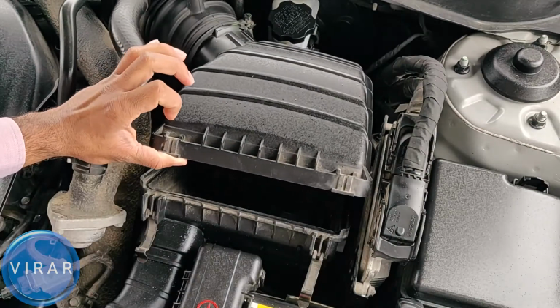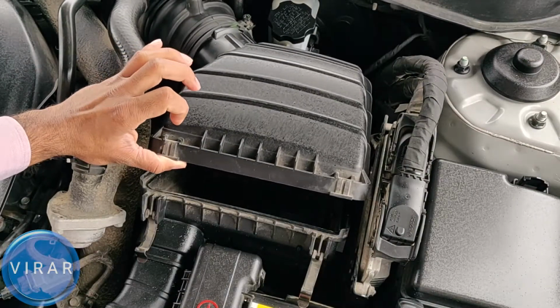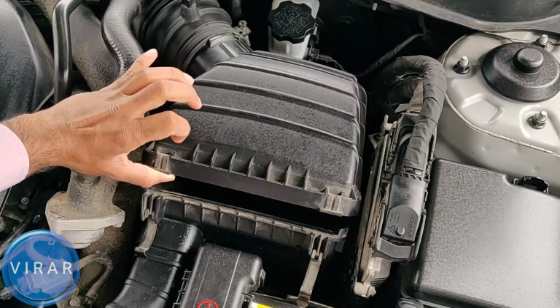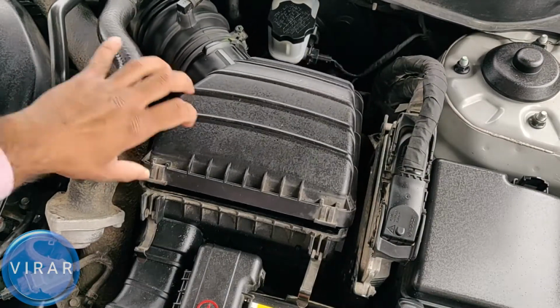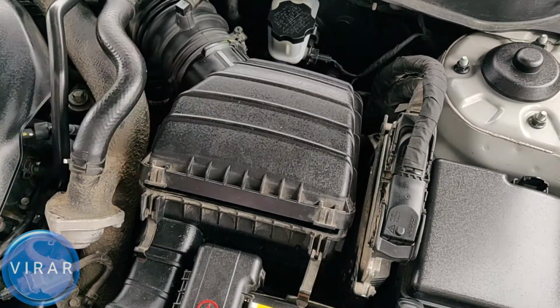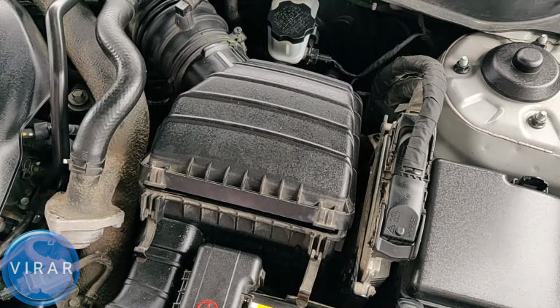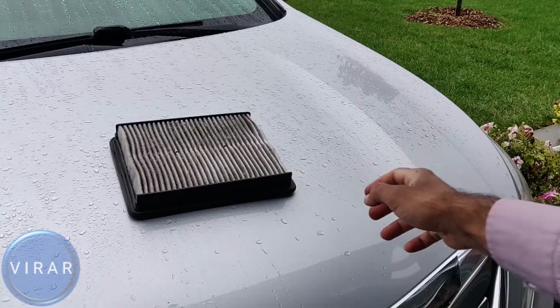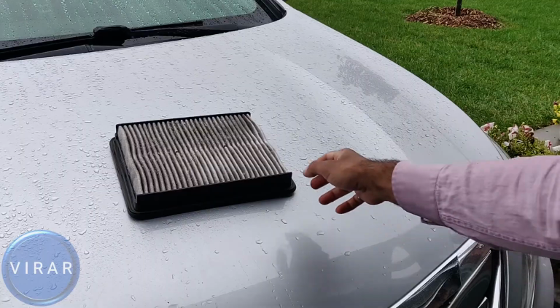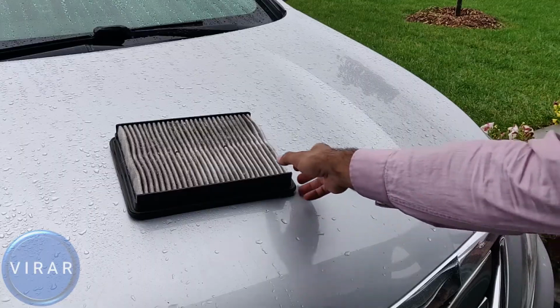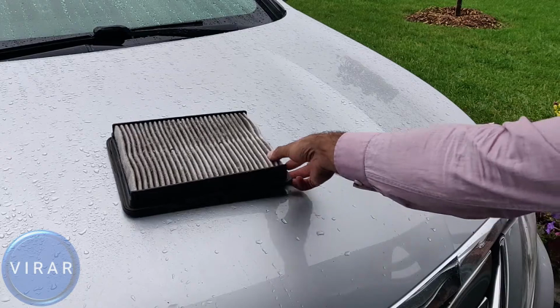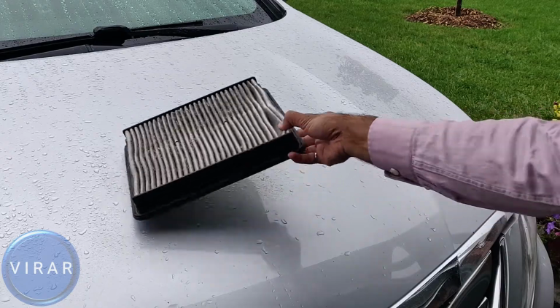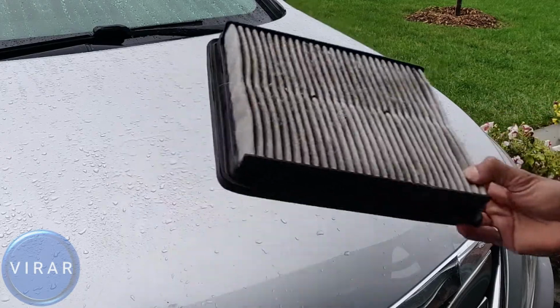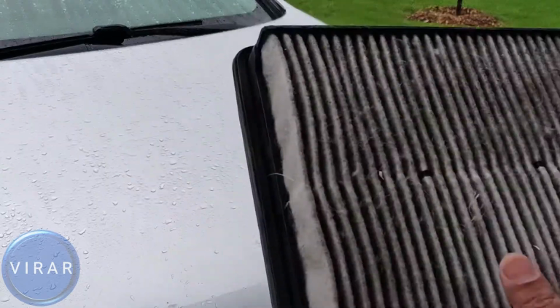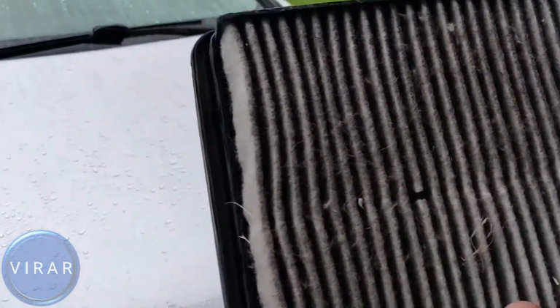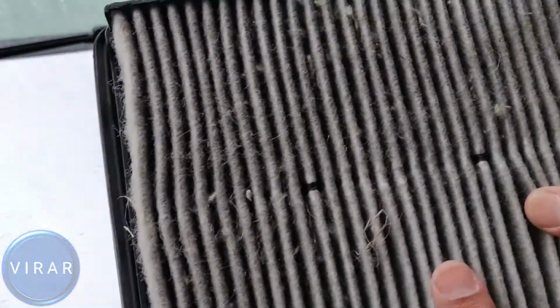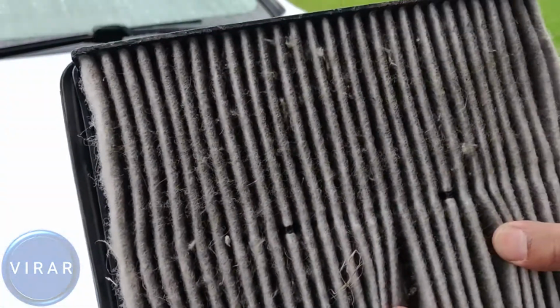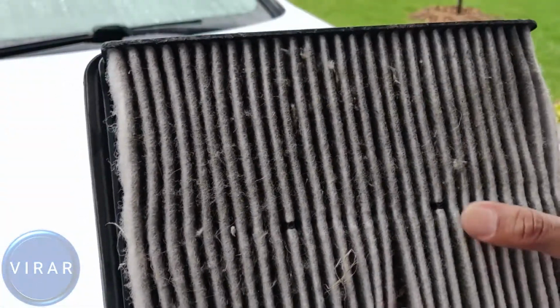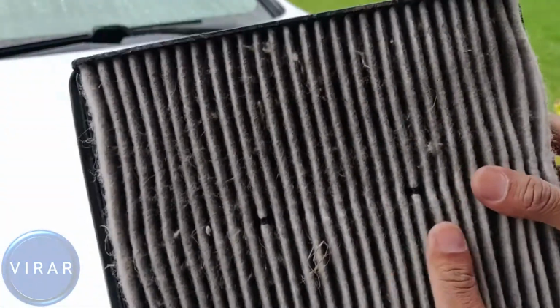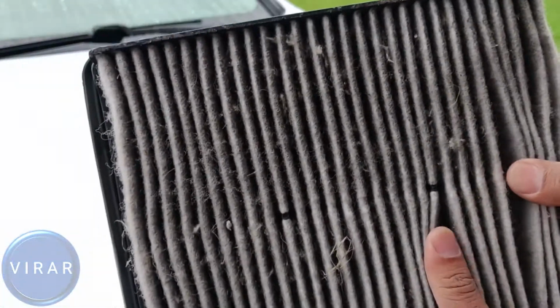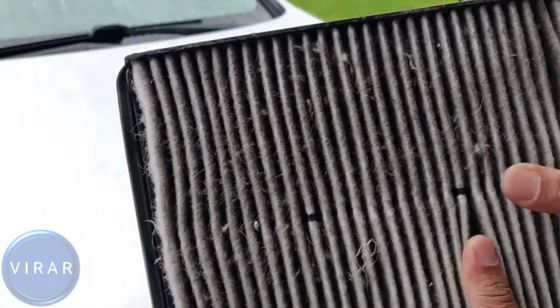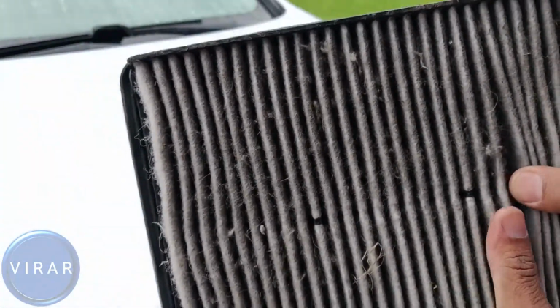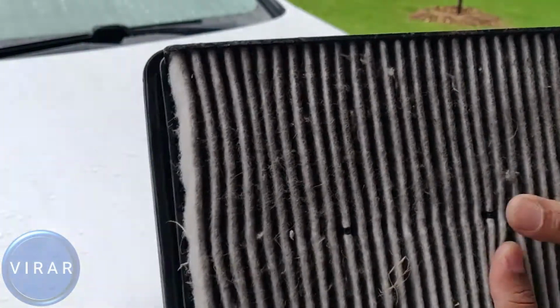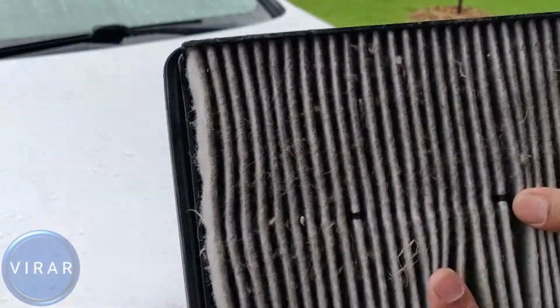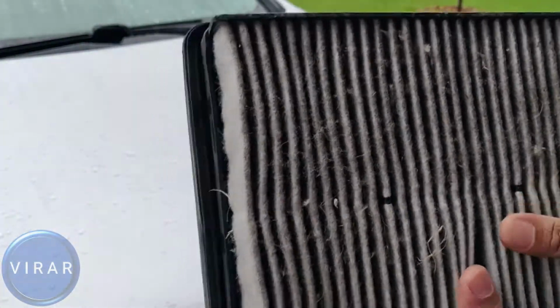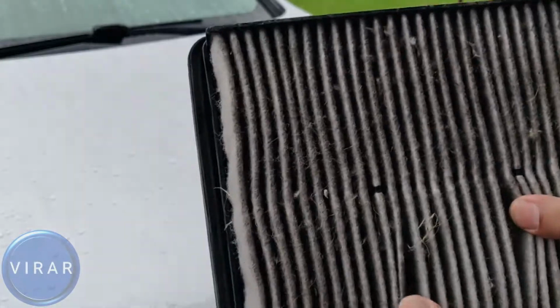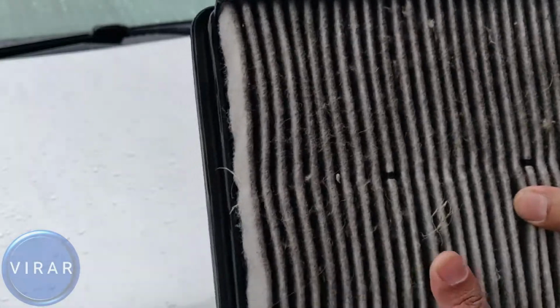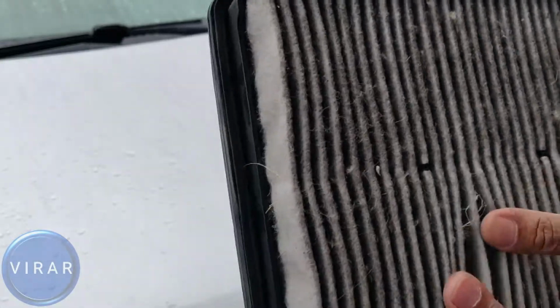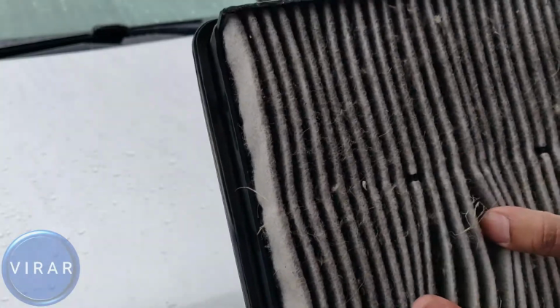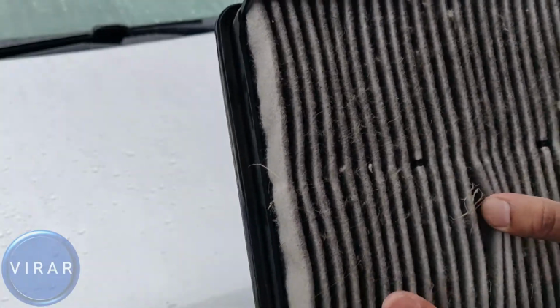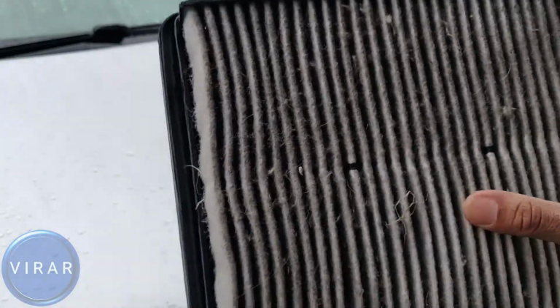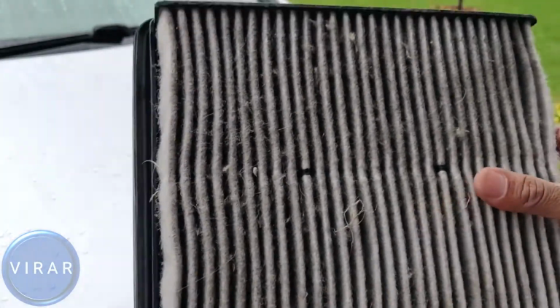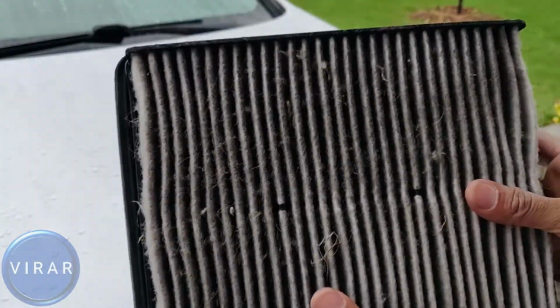Now let's take a look at that dirty filter that just came out. That thing looks nasty — looks clogged. There's all kinds of contaminants in the engine filter. Now, that's the filtered side,